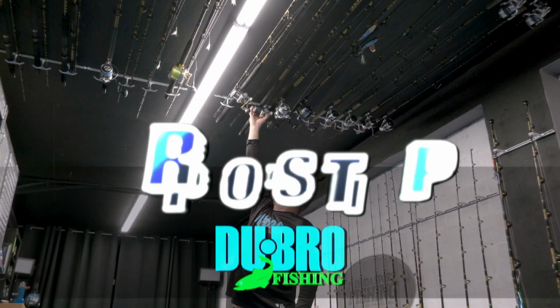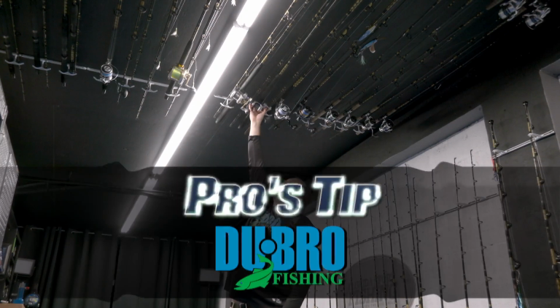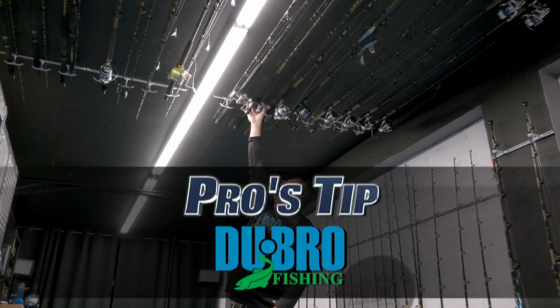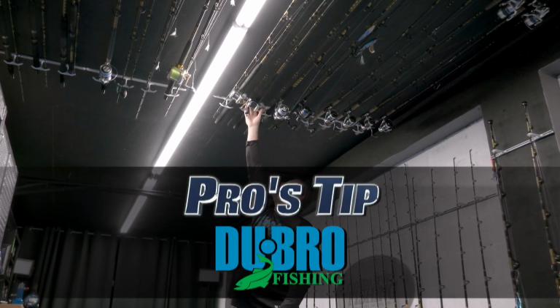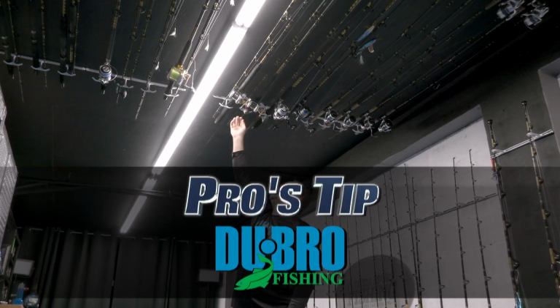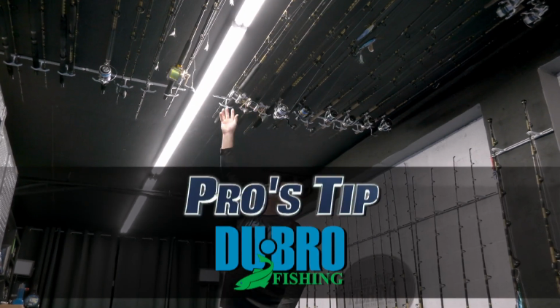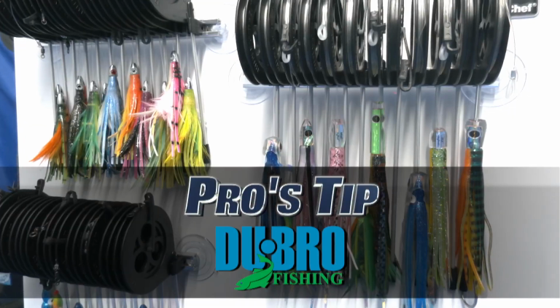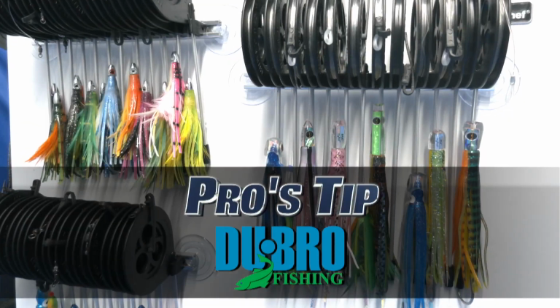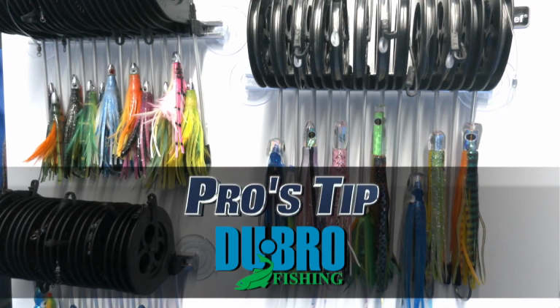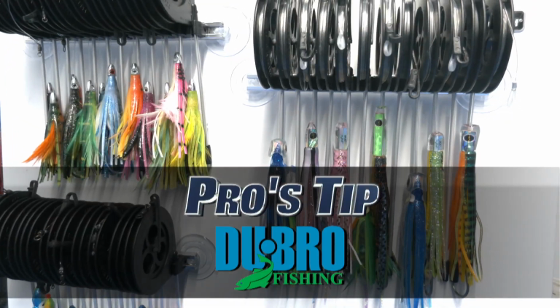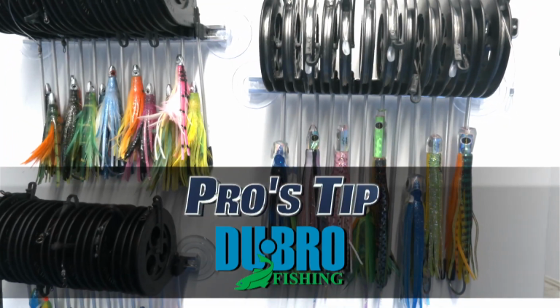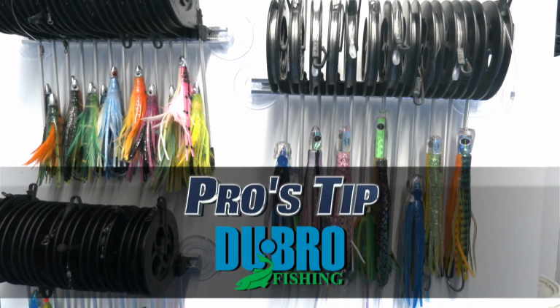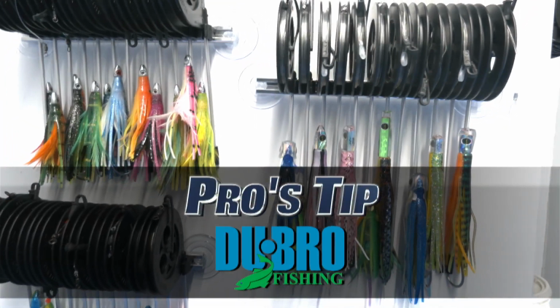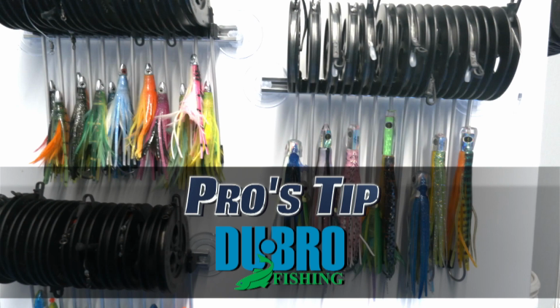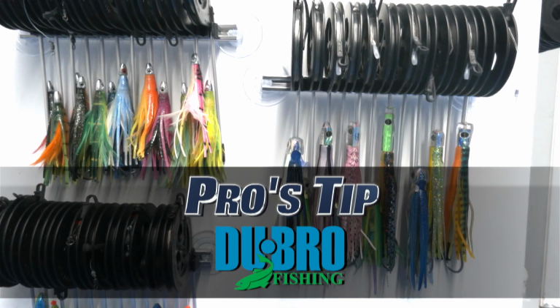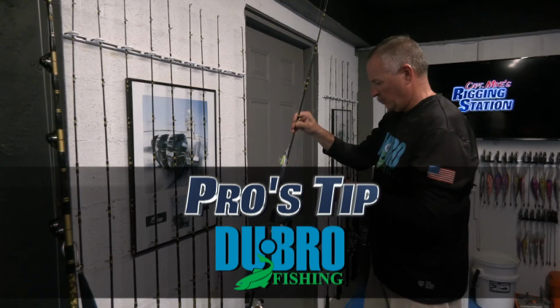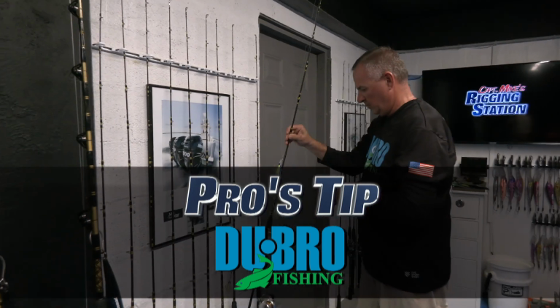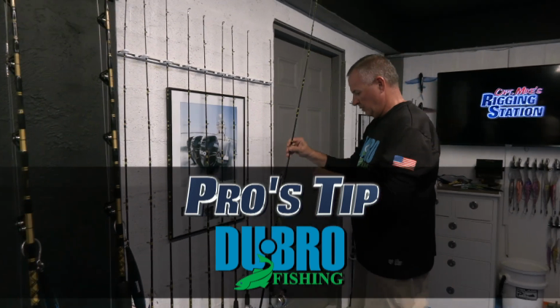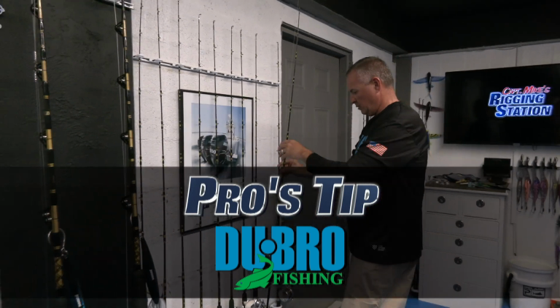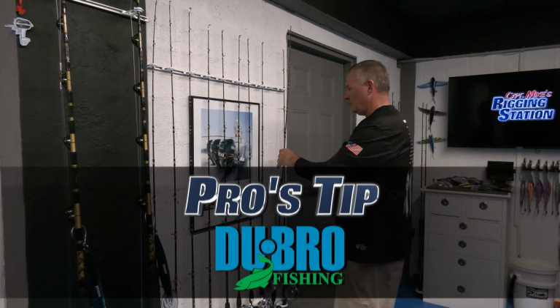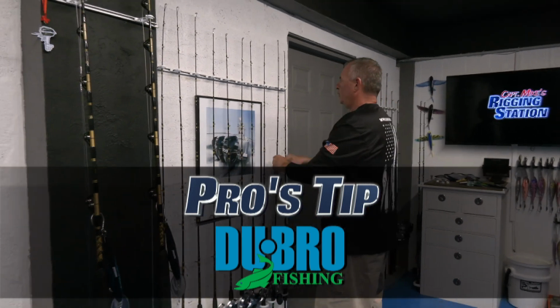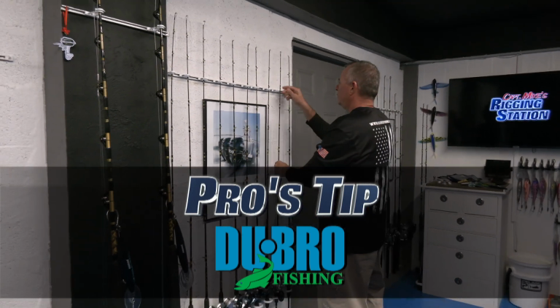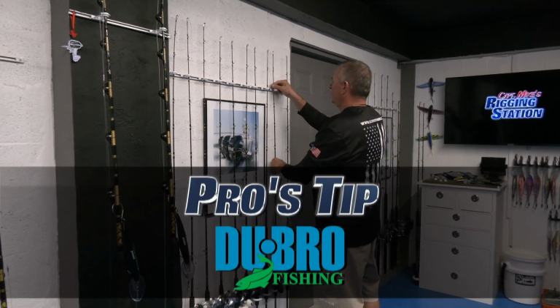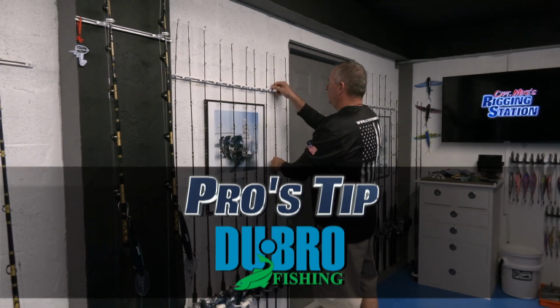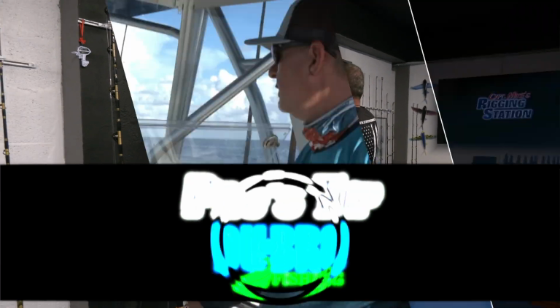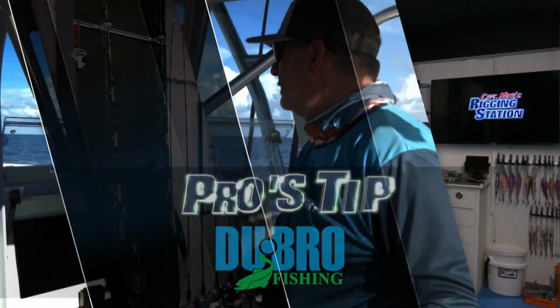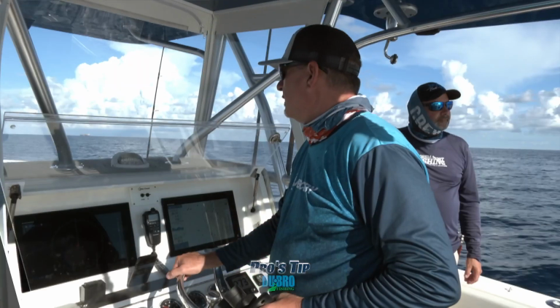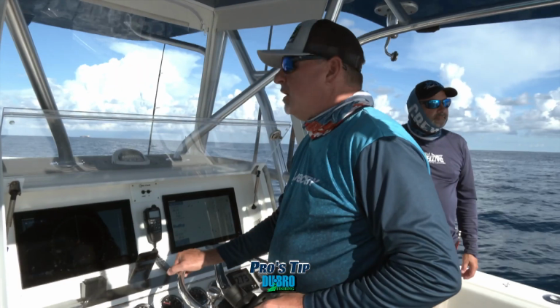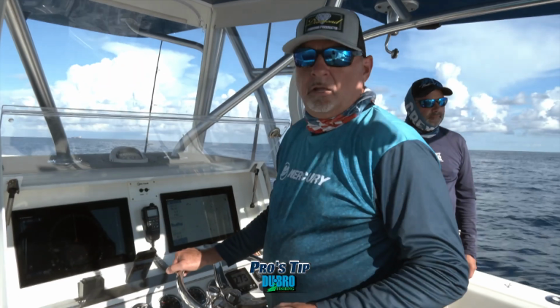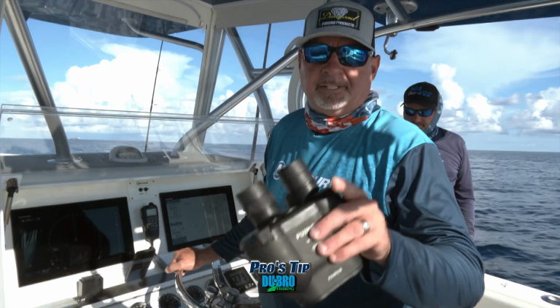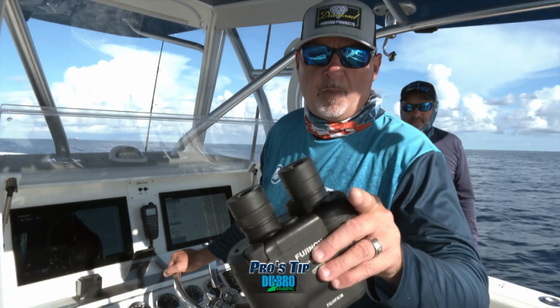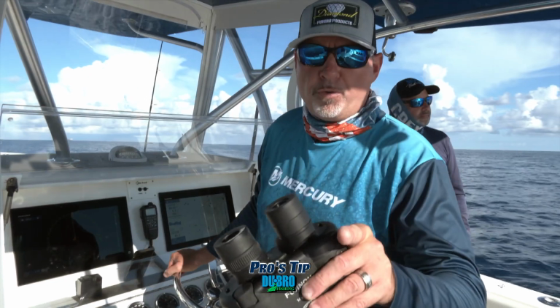Pro's Tip, proudly presented by Dubrow Fishing — innovative tackle storage solutions for every venue. Learn more online. On today's Pro's Tip...